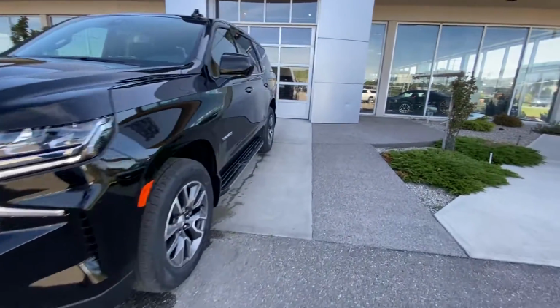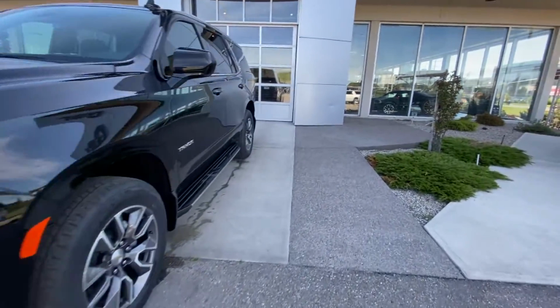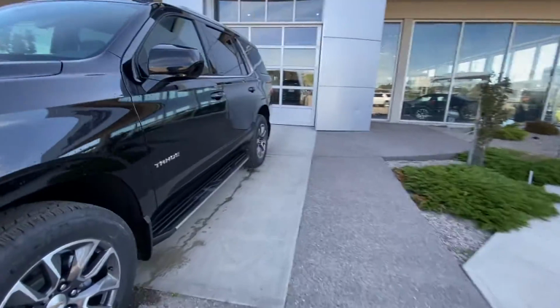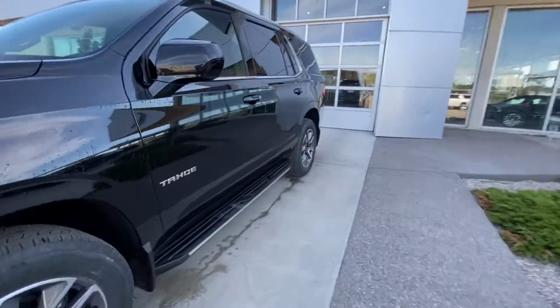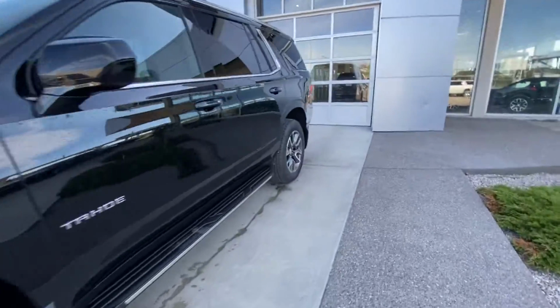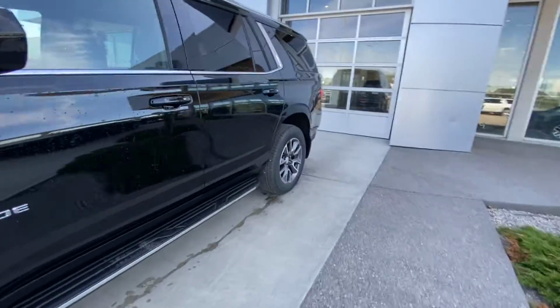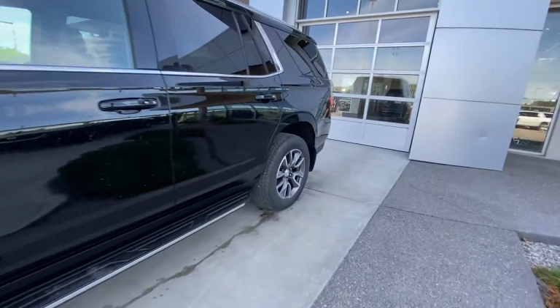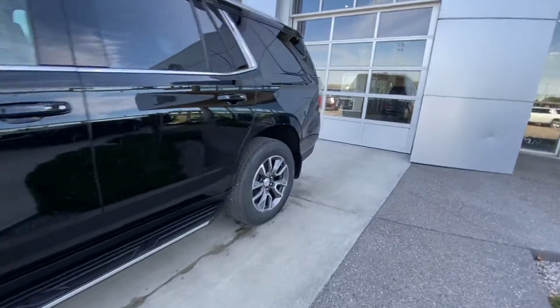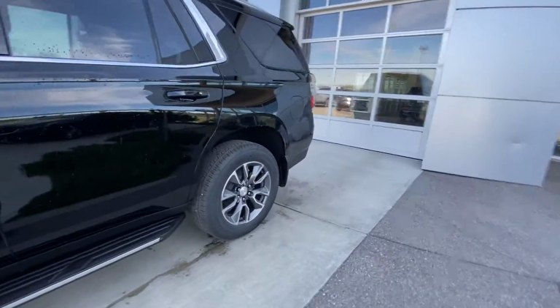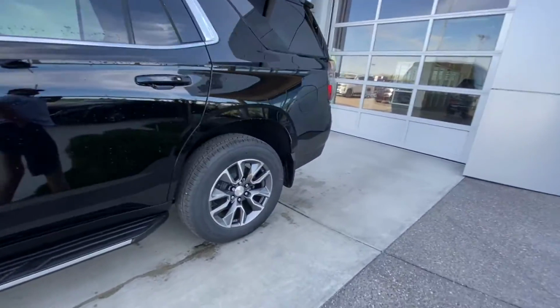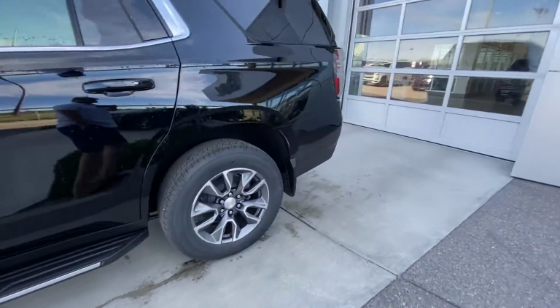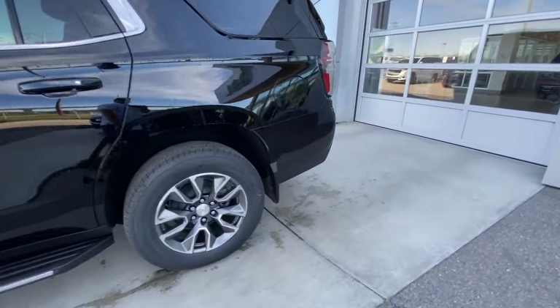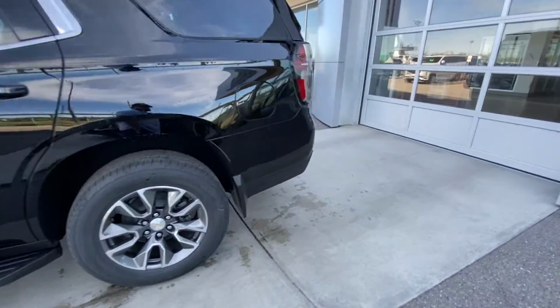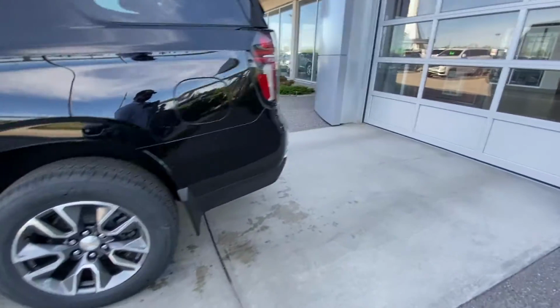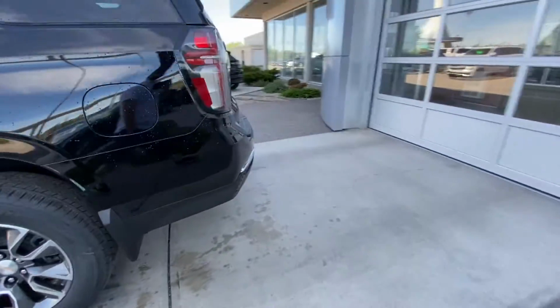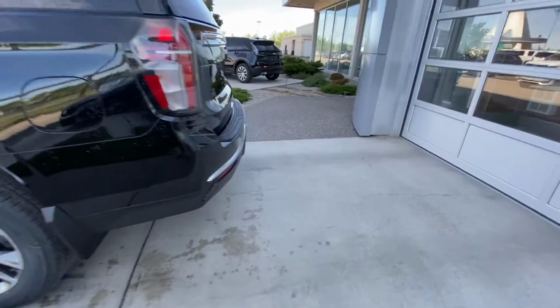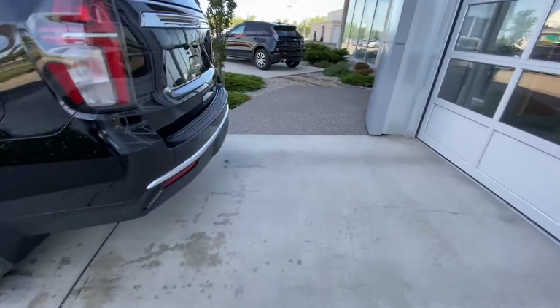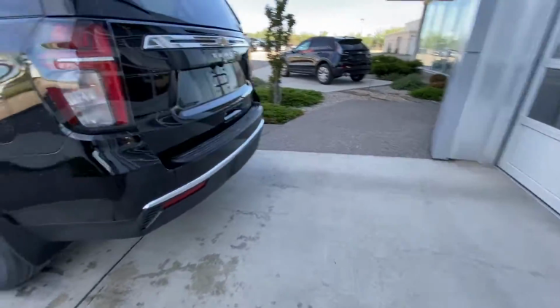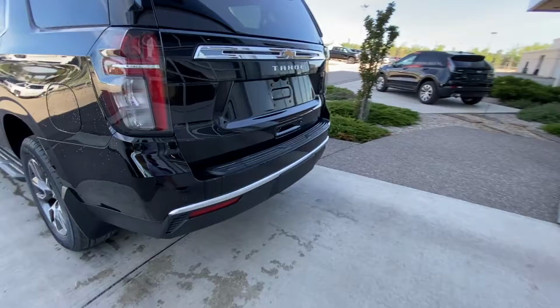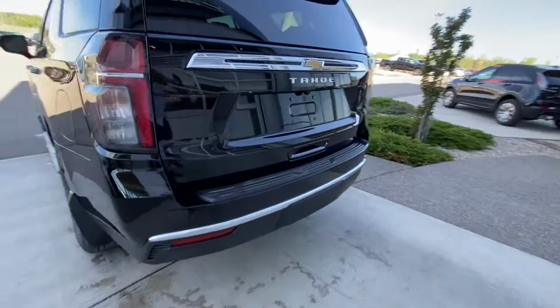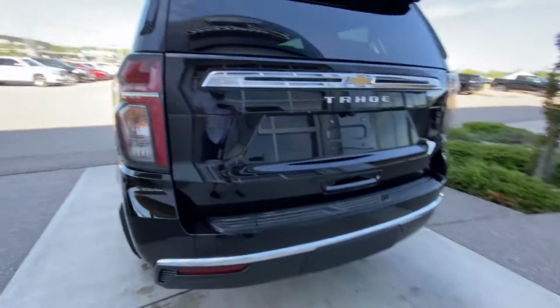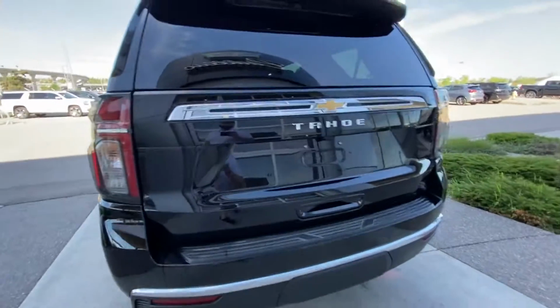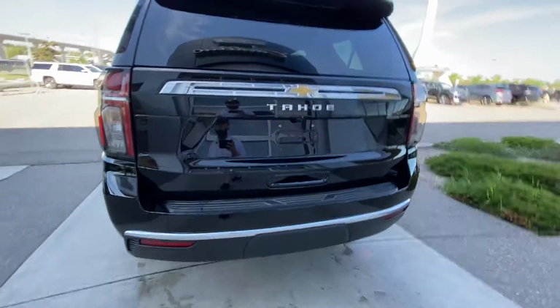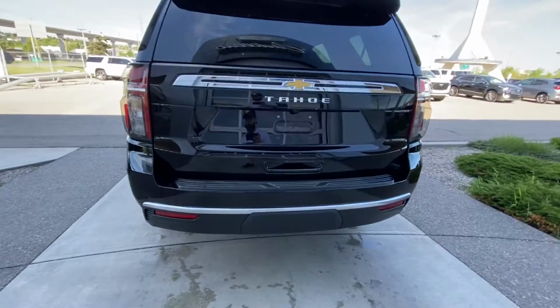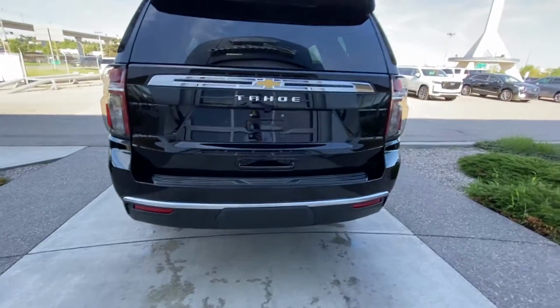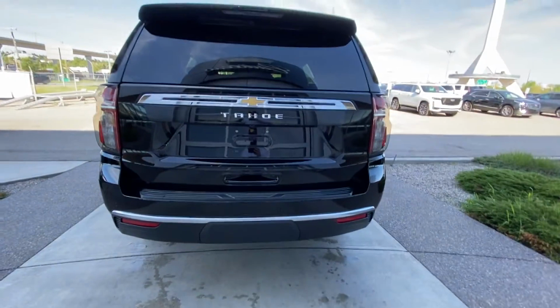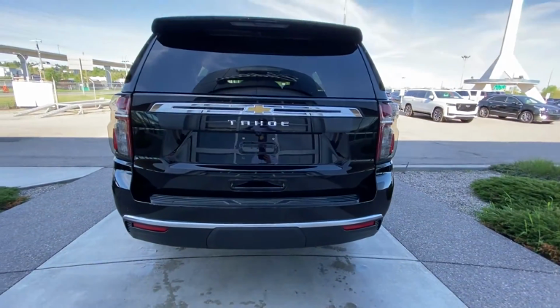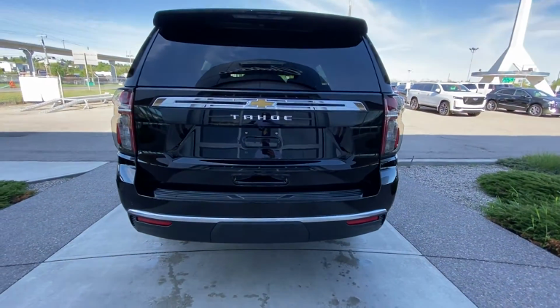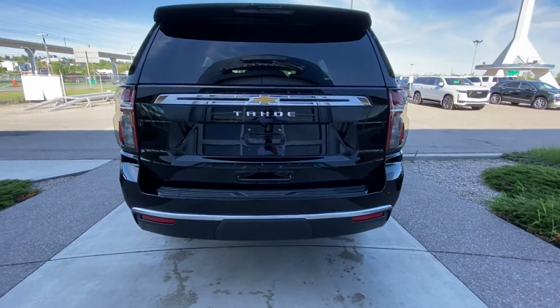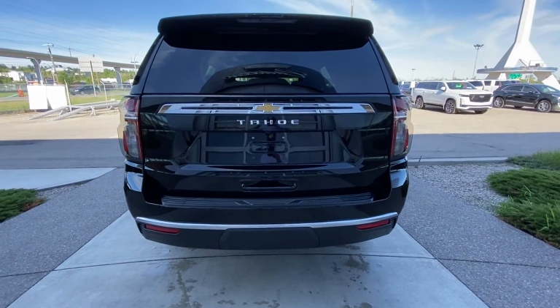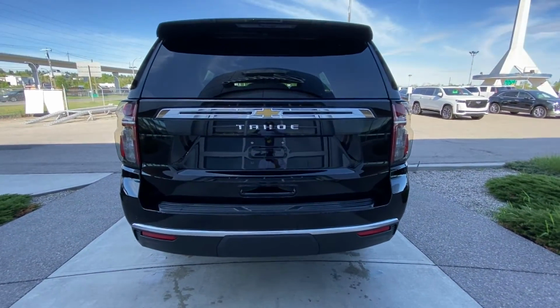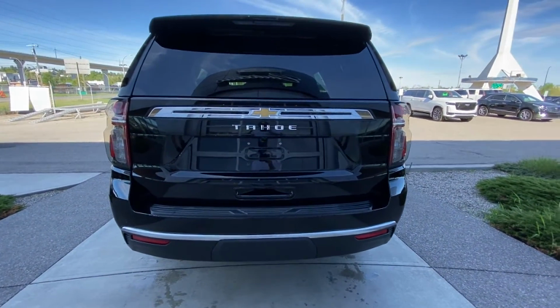Making our way to the back of the new Tahoe, we have tinted privacy windows as well as keyless entry all around. We do have clear taillights, LED brake lights, rear parking sensors, a backup camera, and the trailer tow package.